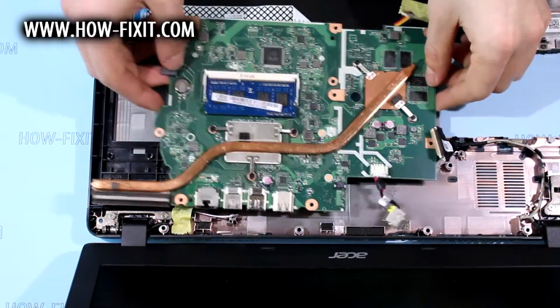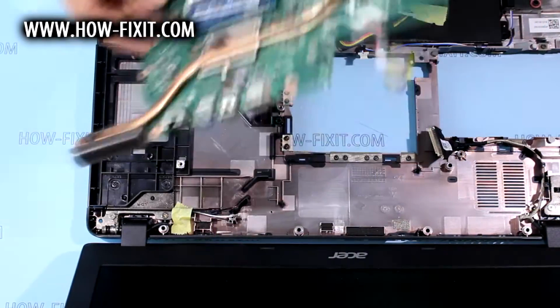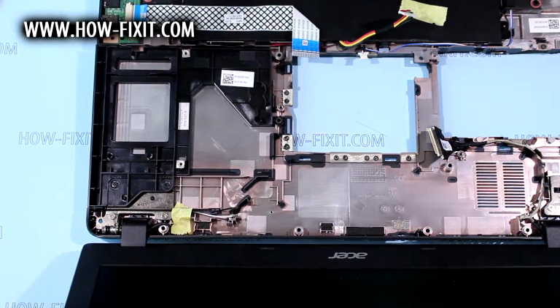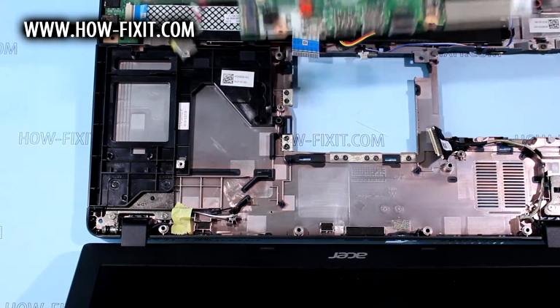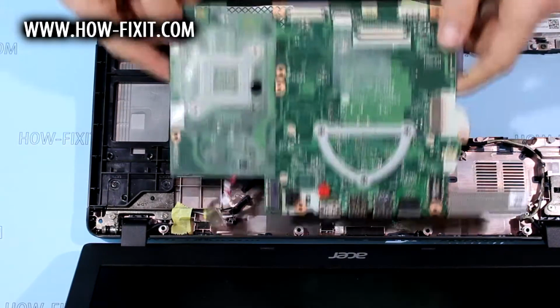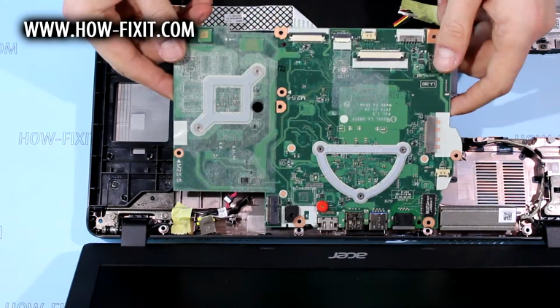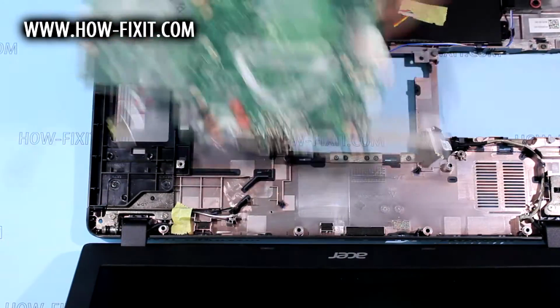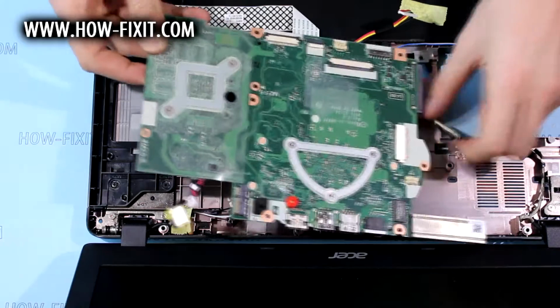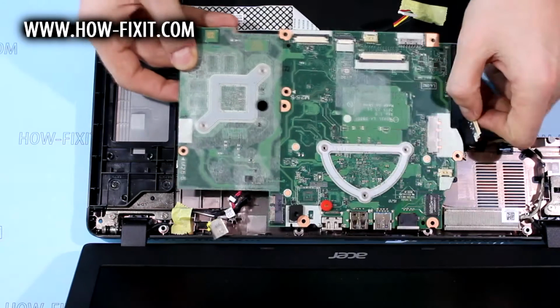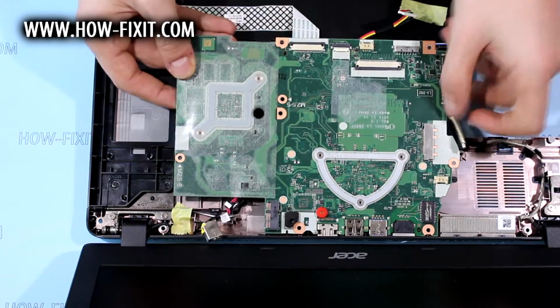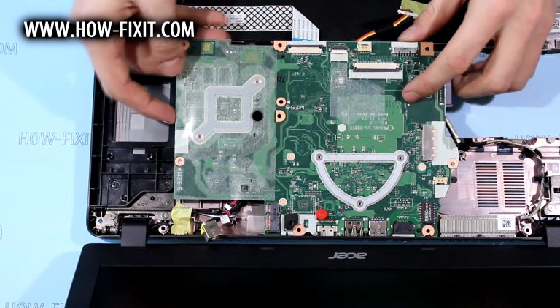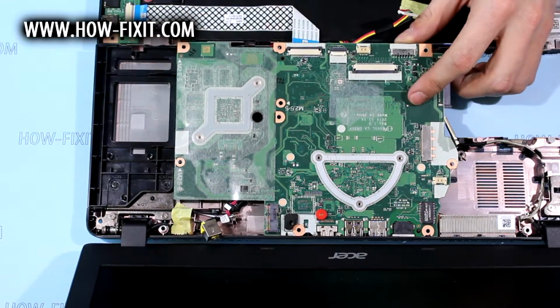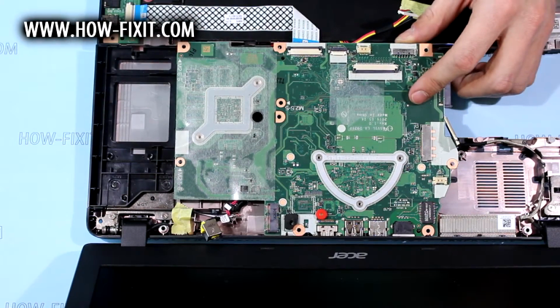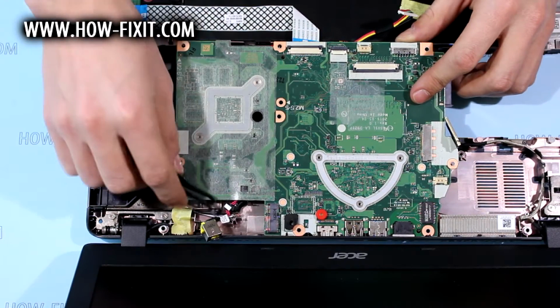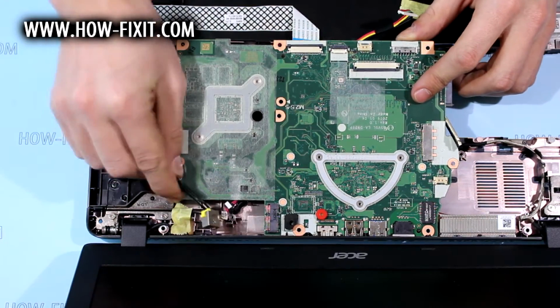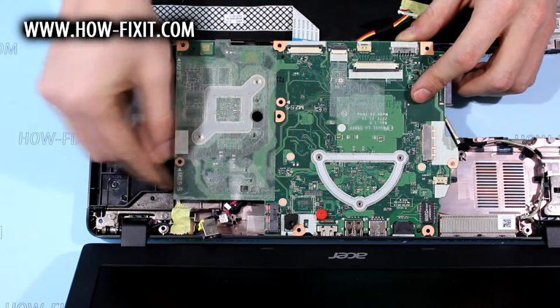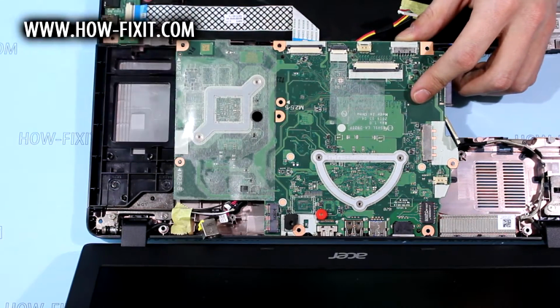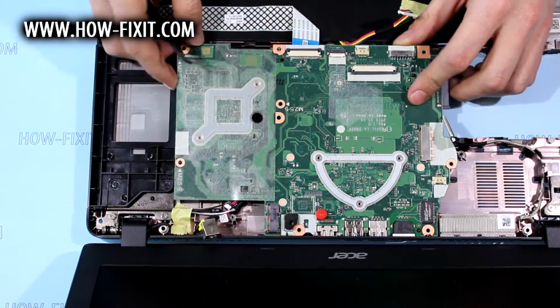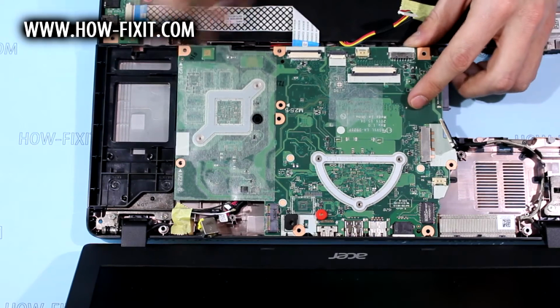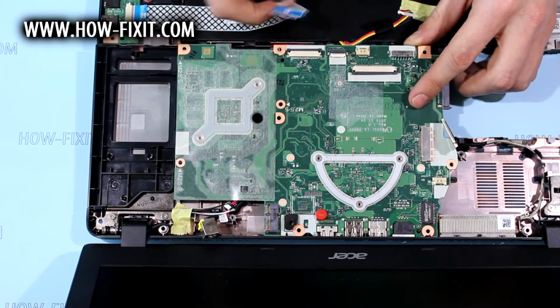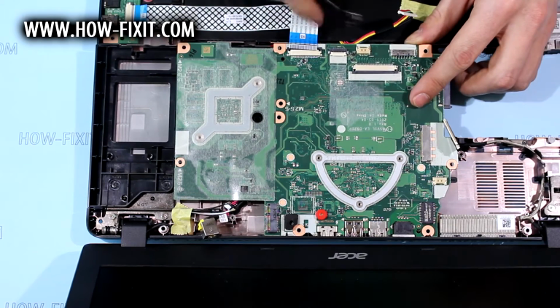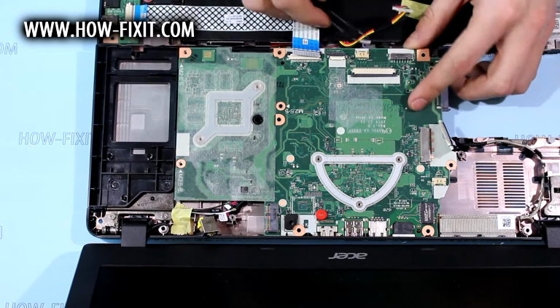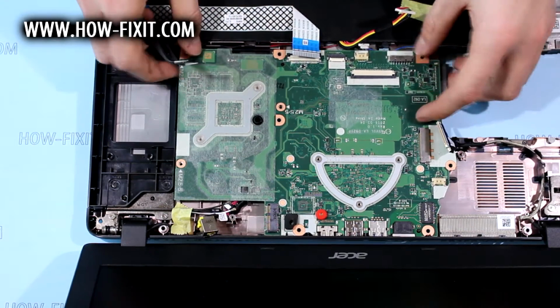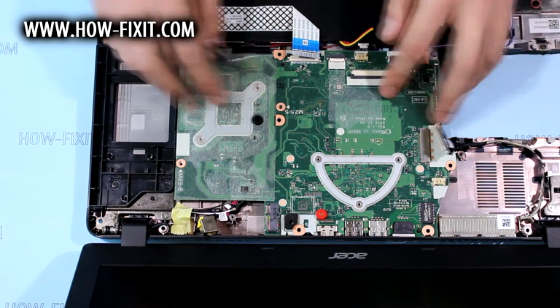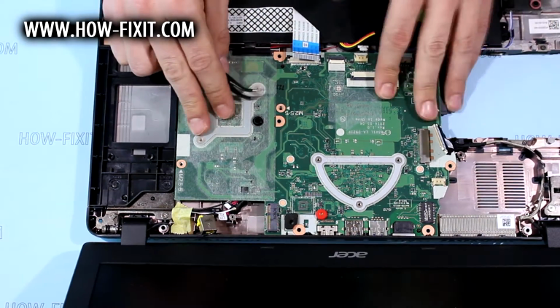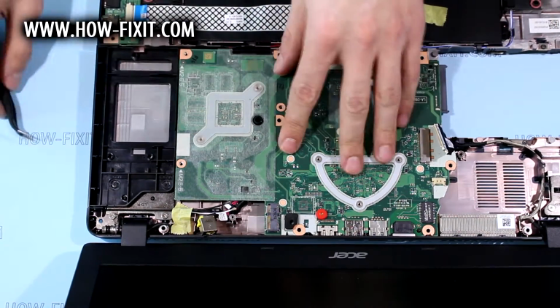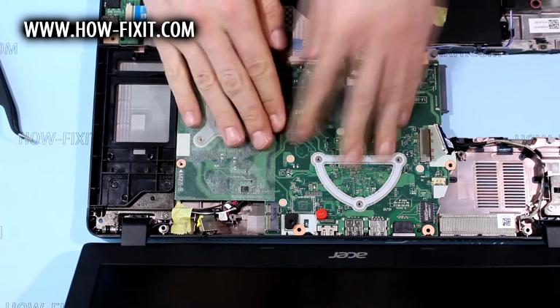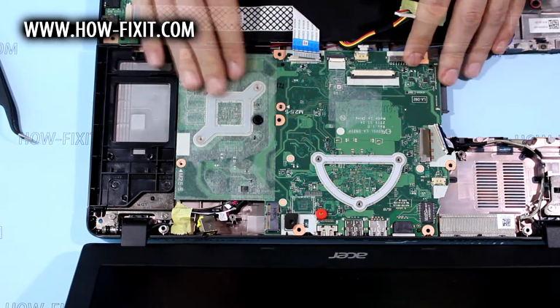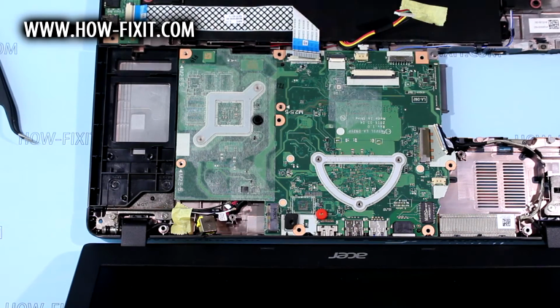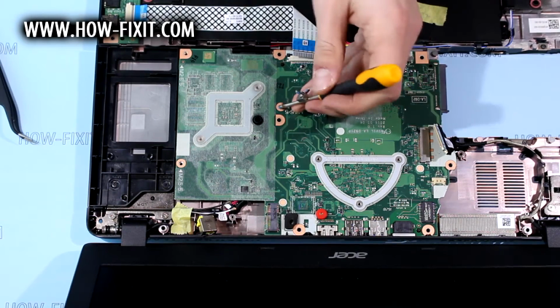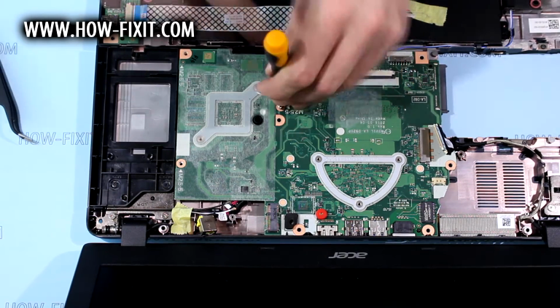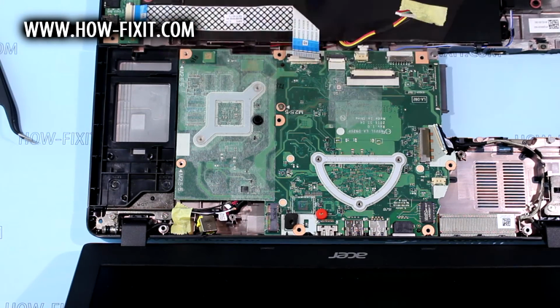Put main board back to its place. You must note that all cables must be on main board. And fixing it with screws.